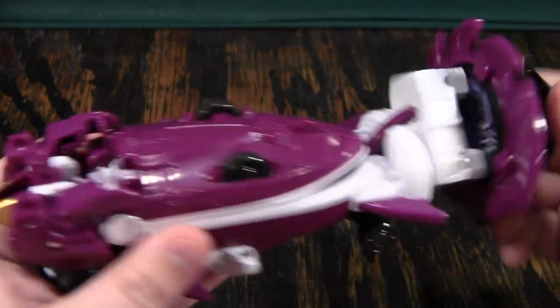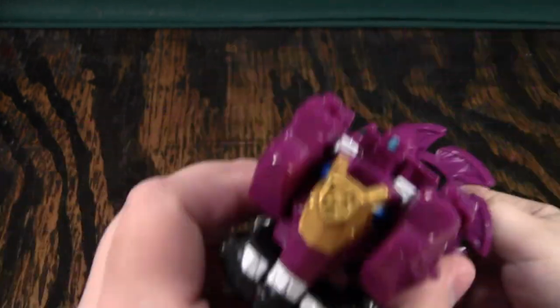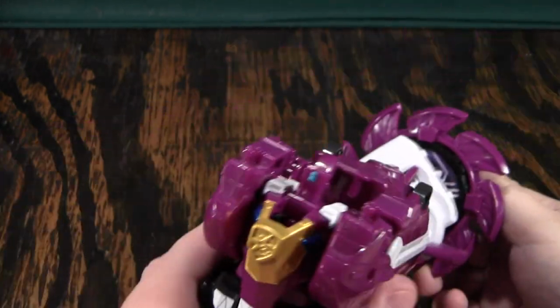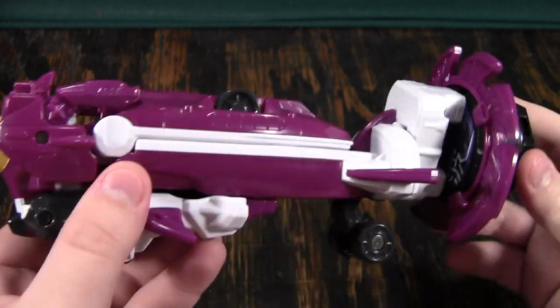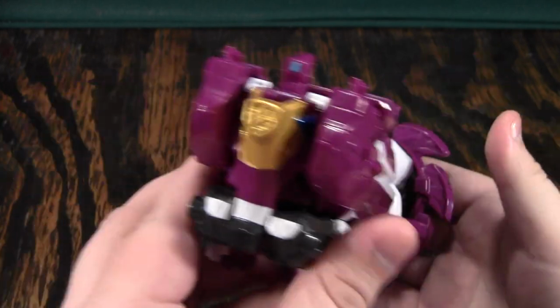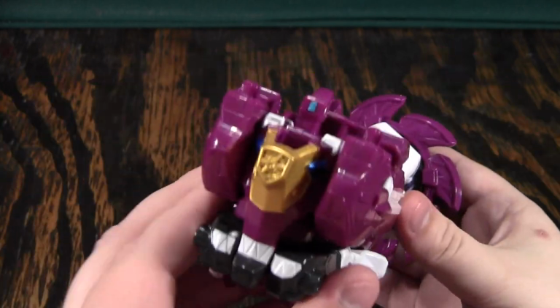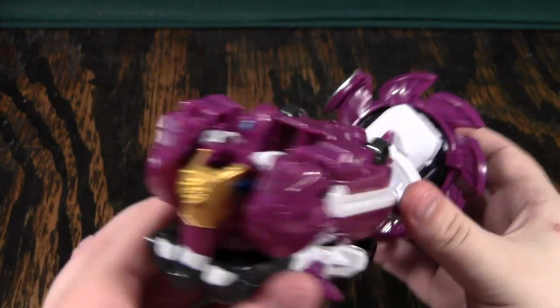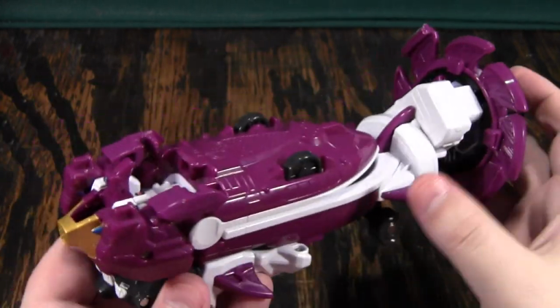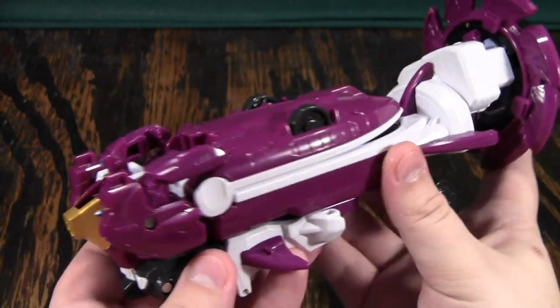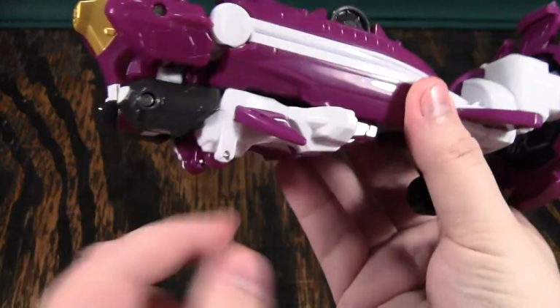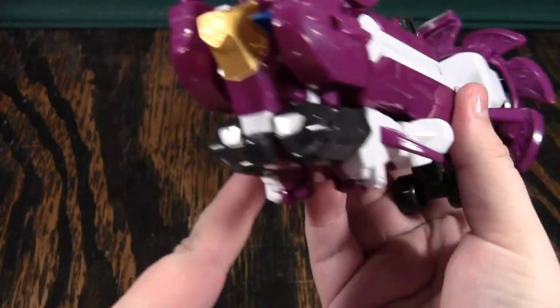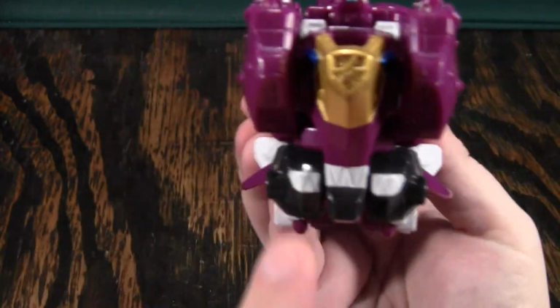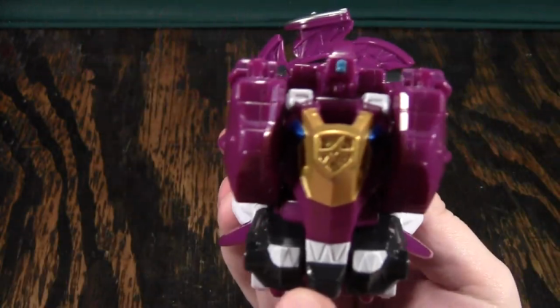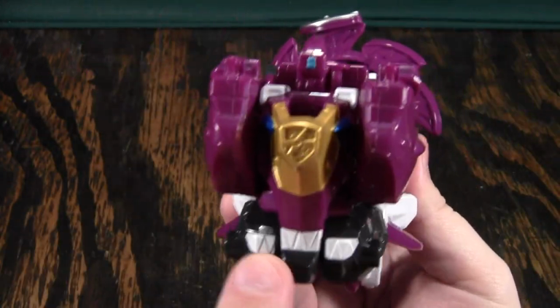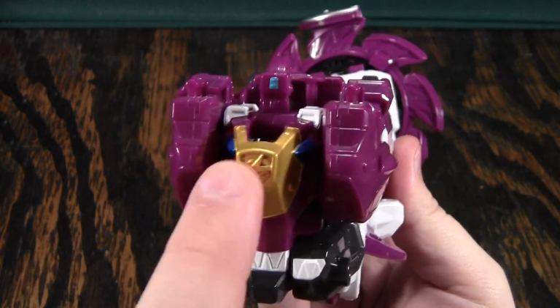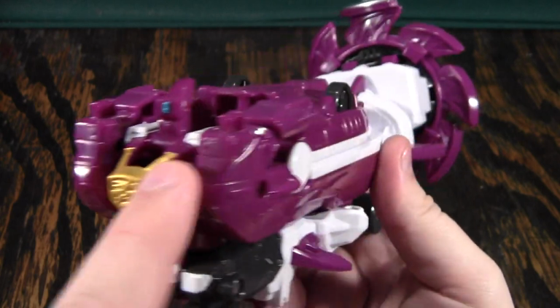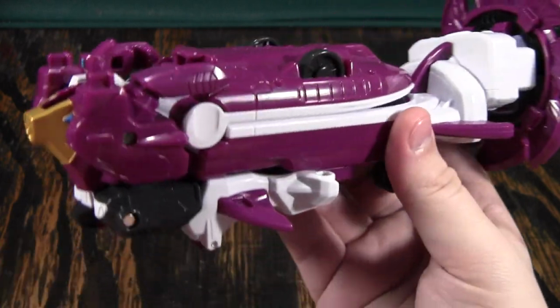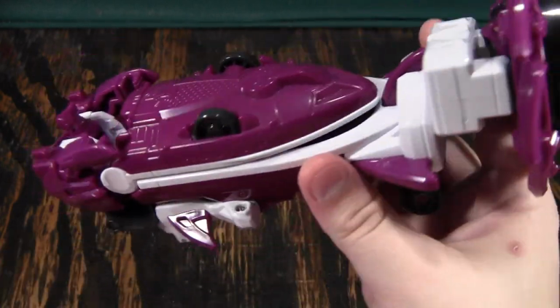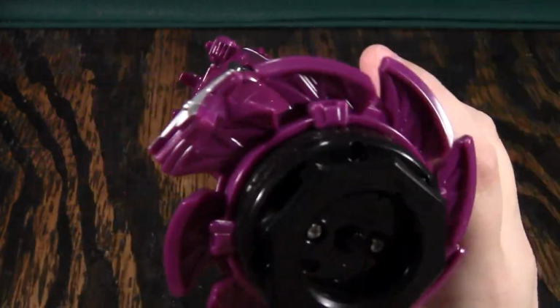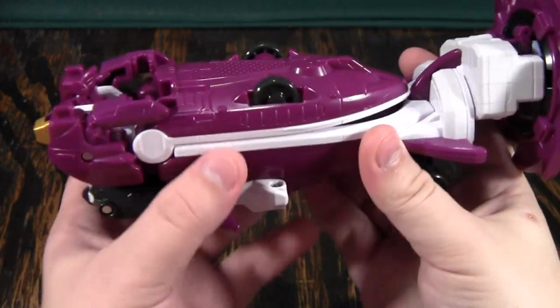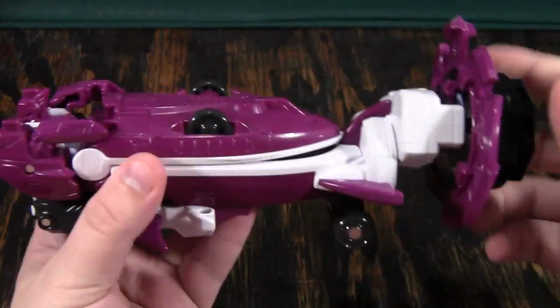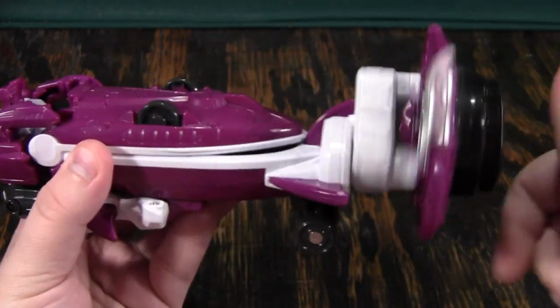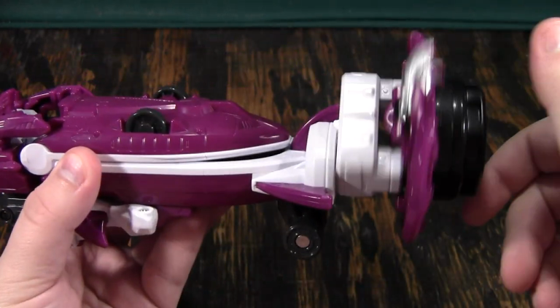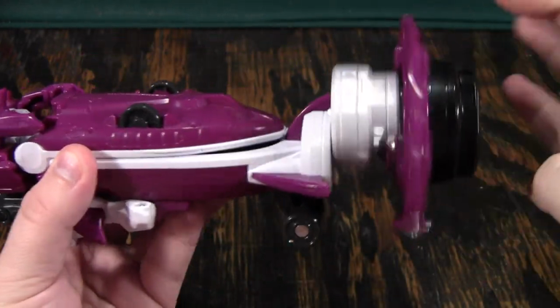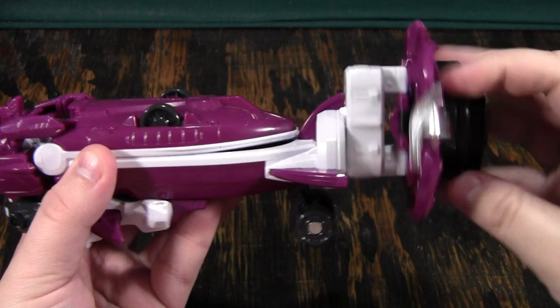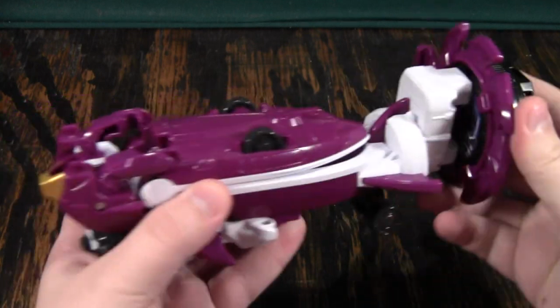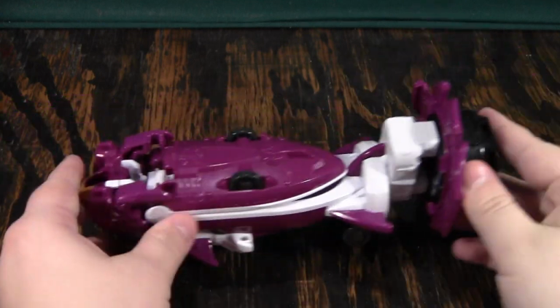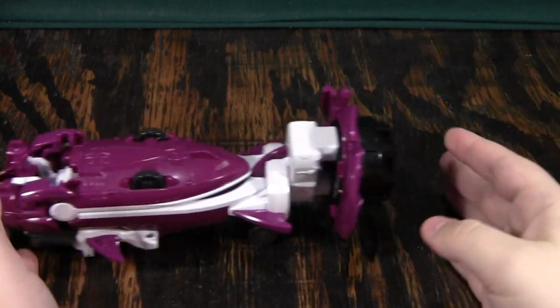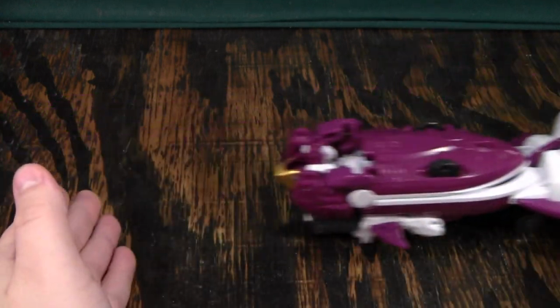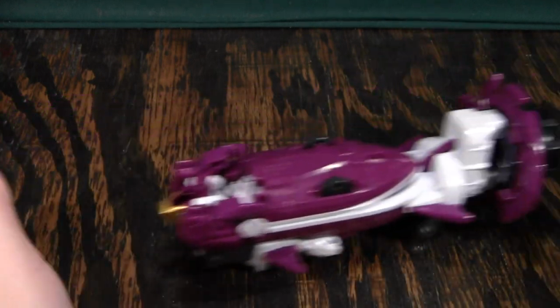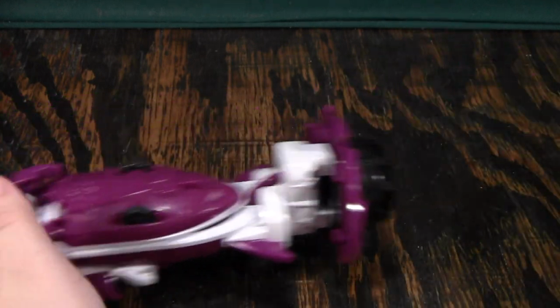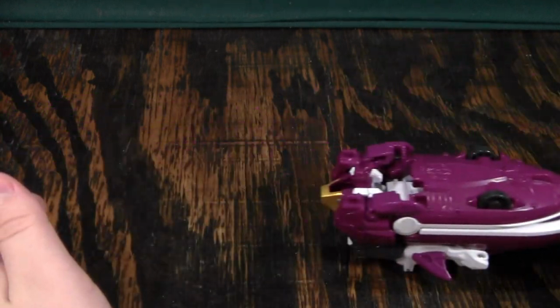In this mode, it's supposed to be like a submarine with some shark features, because it has these little fins down here, some shark teeth, some eyes, and it does a pretty good job — this part spins. It's not terrible. It looks a little bit weird, but I can dig it.